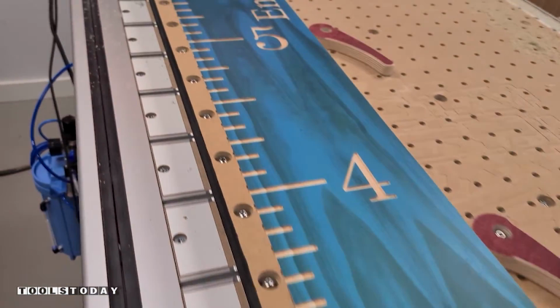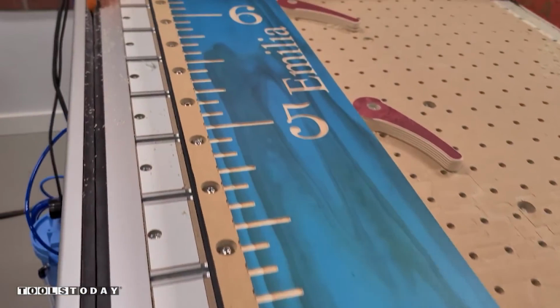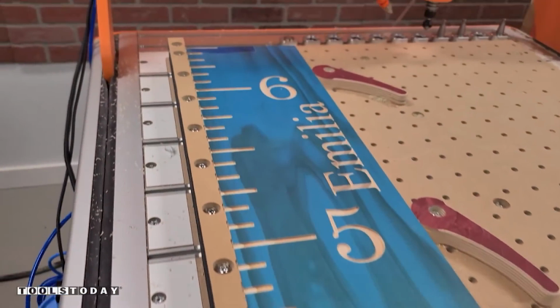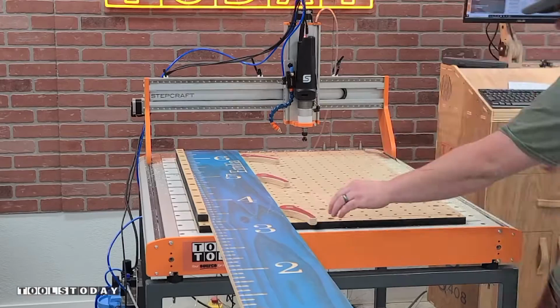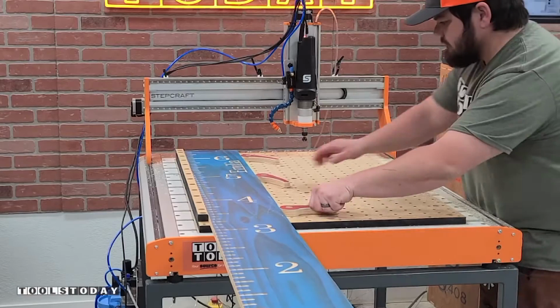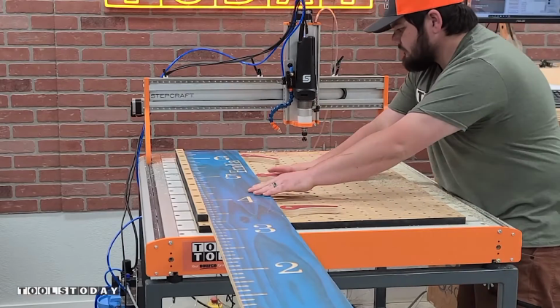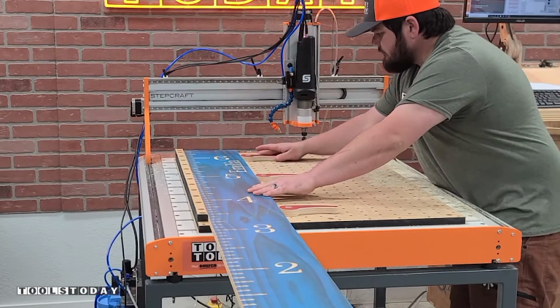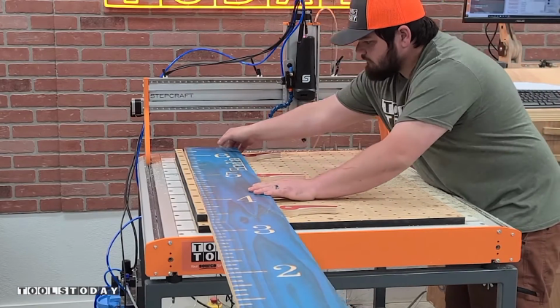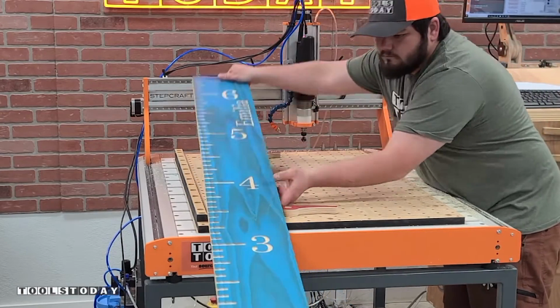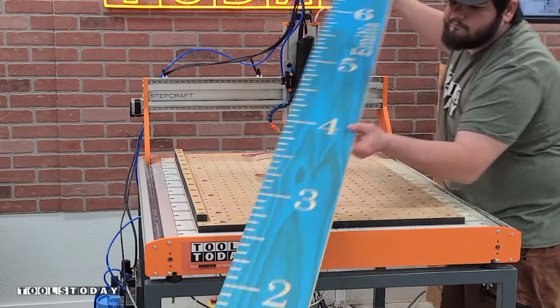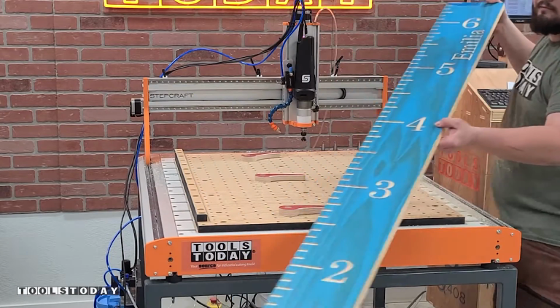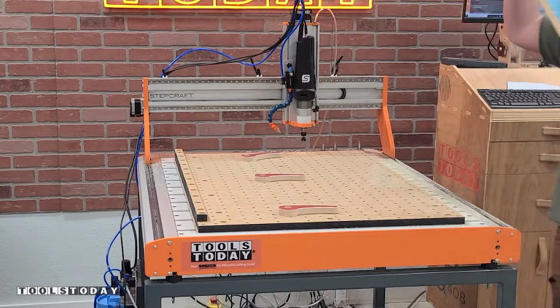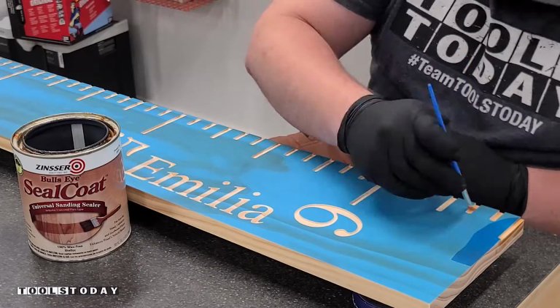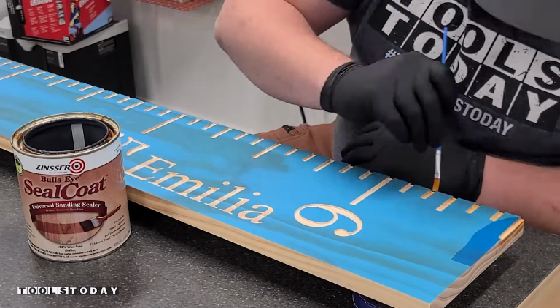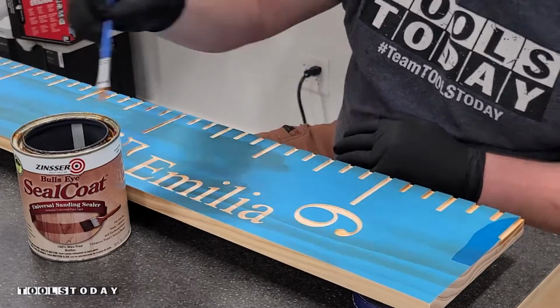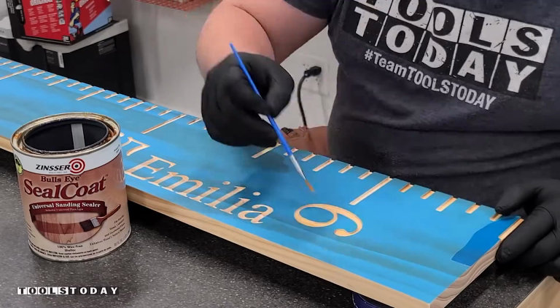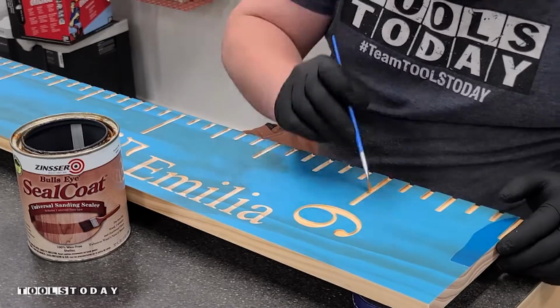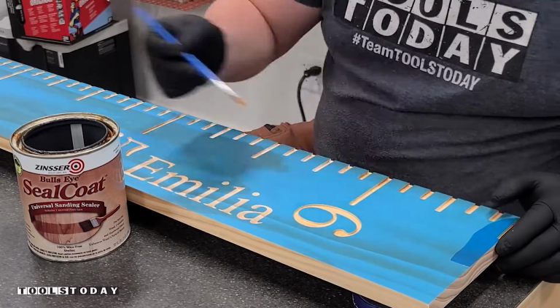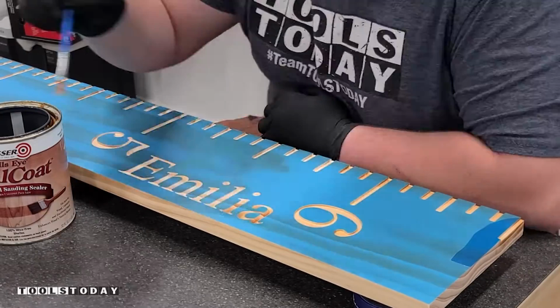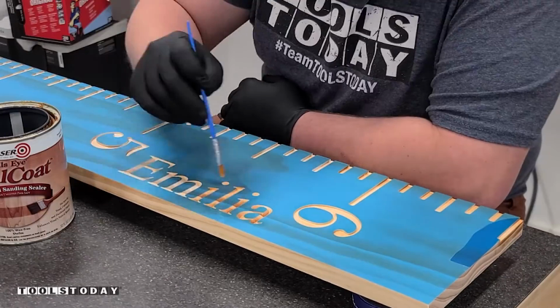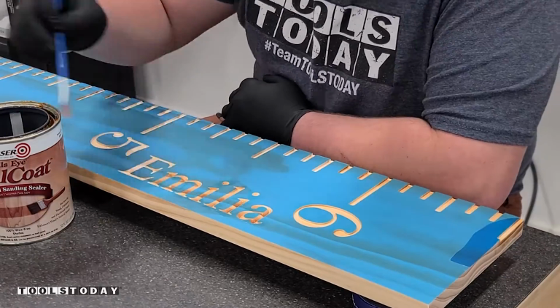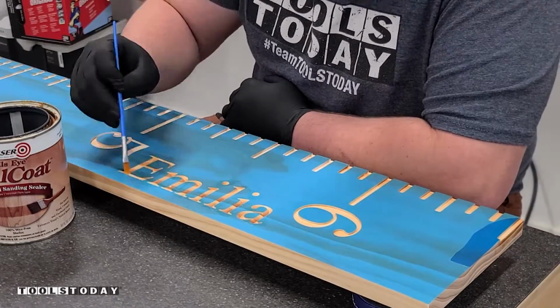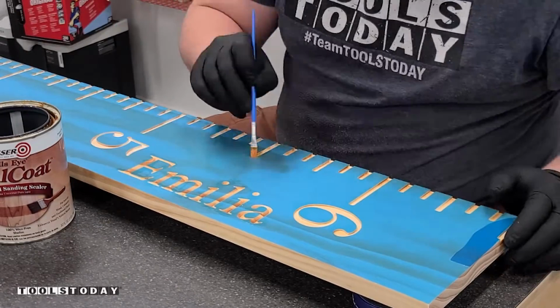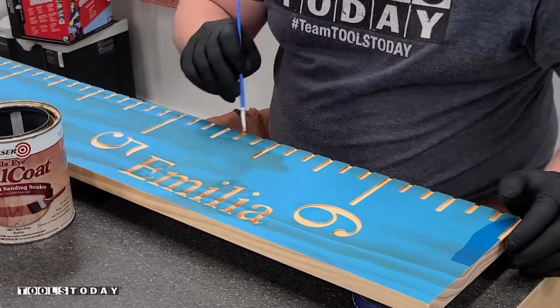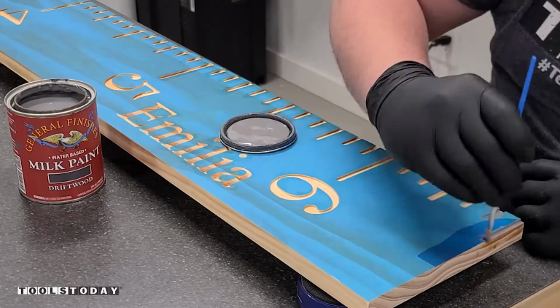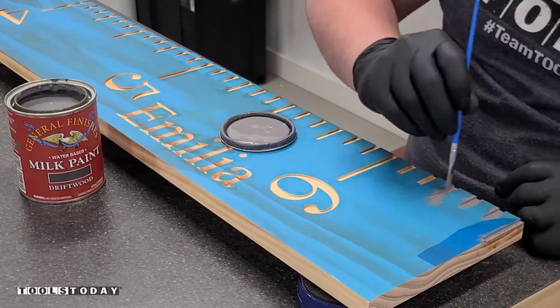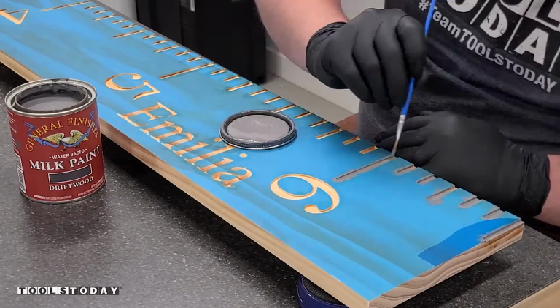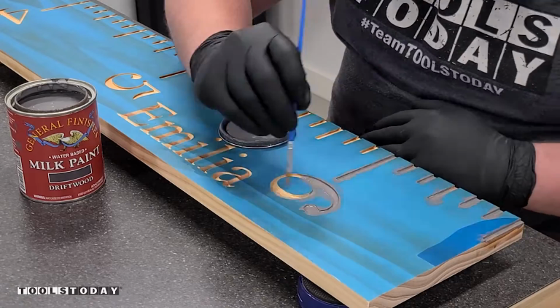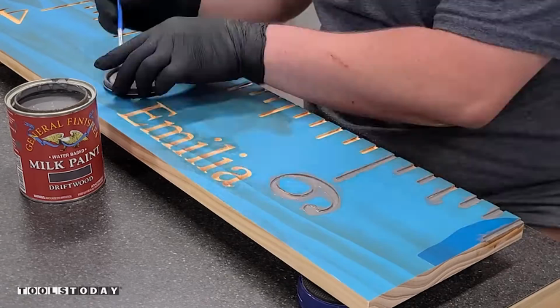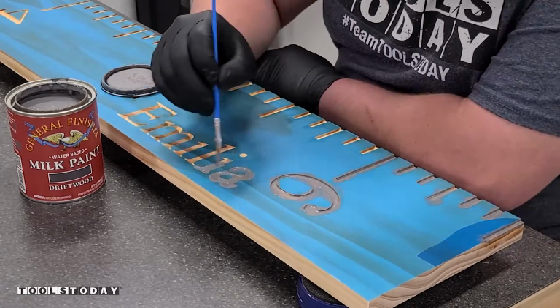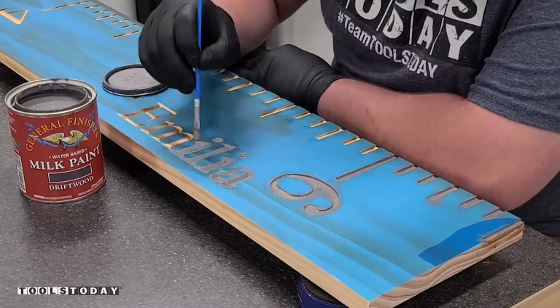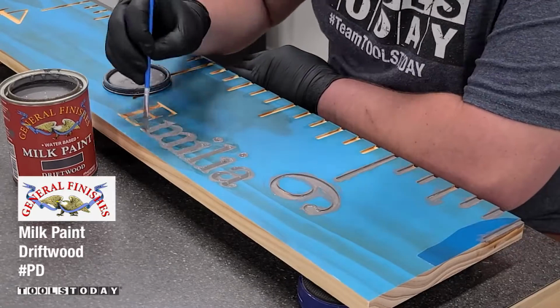Now we can get that pulled off of the CNC, take it over to the workbench, and we're going to apply some sanding sealer first. The sanding sealer seals the grain and prevents any sort of bleeding — sometimes you can get some bleed through on the grain. I made sure that I did that on the end grain as well as the side too.